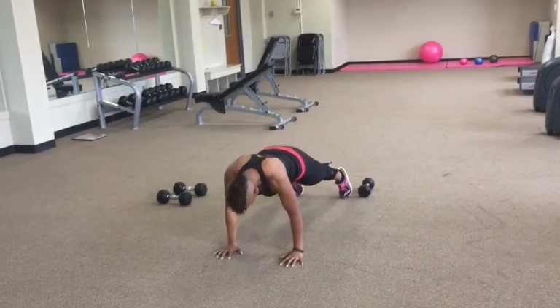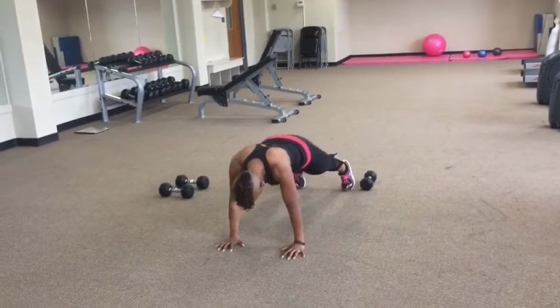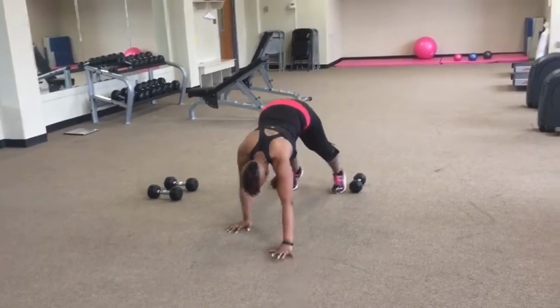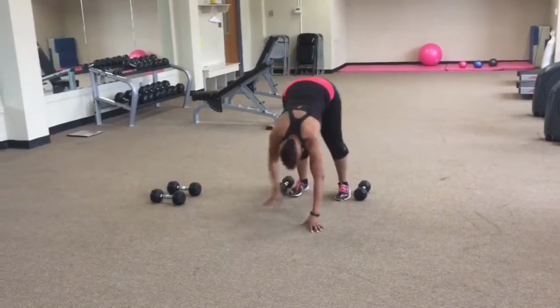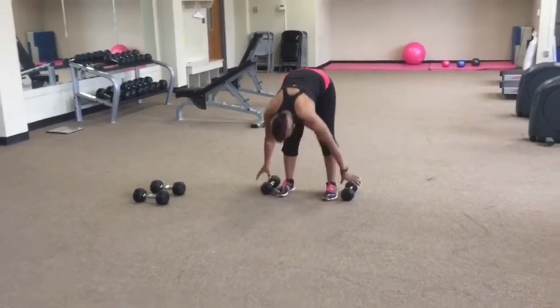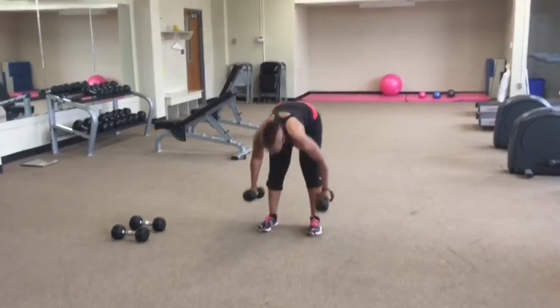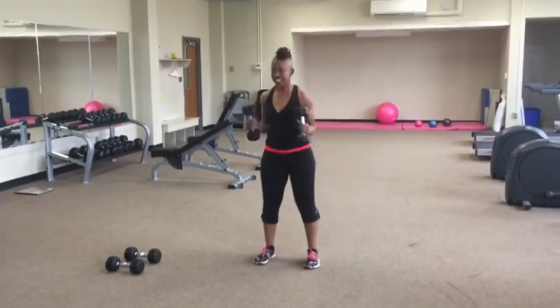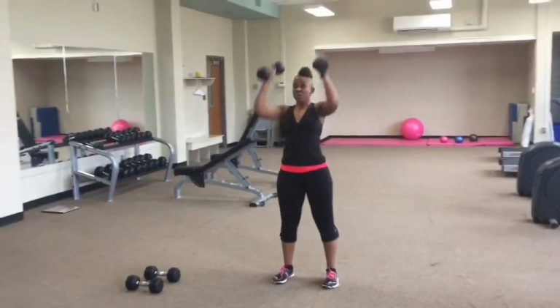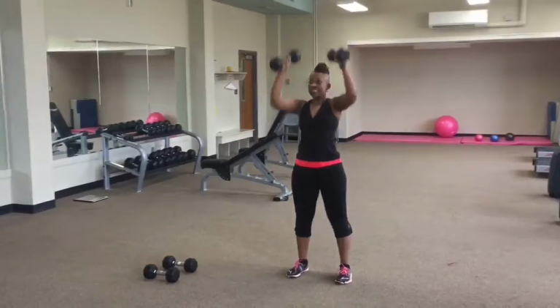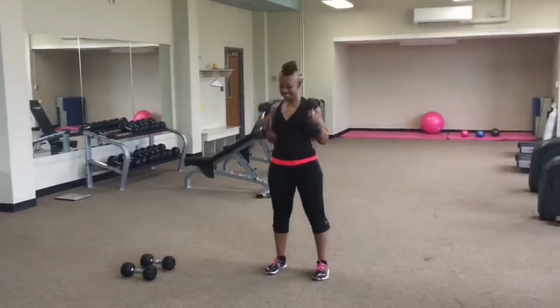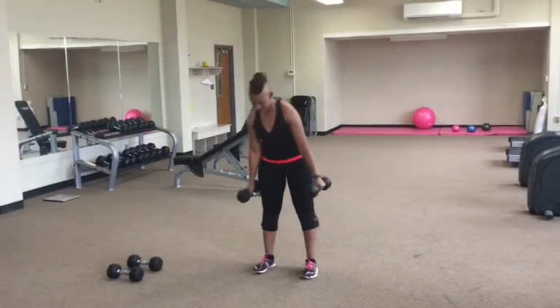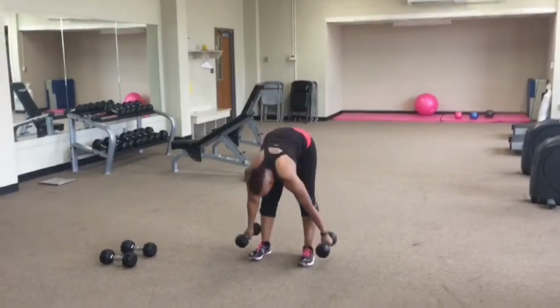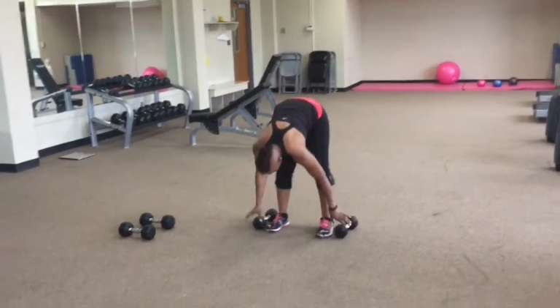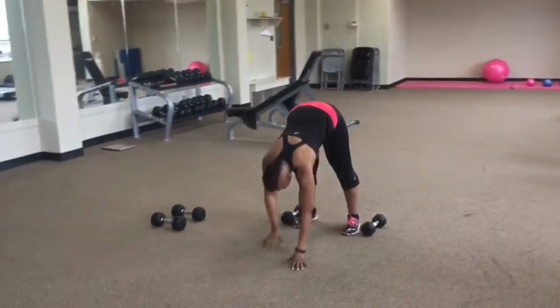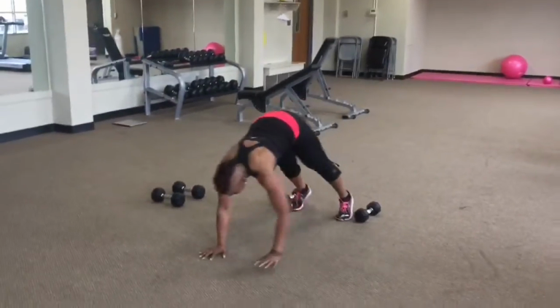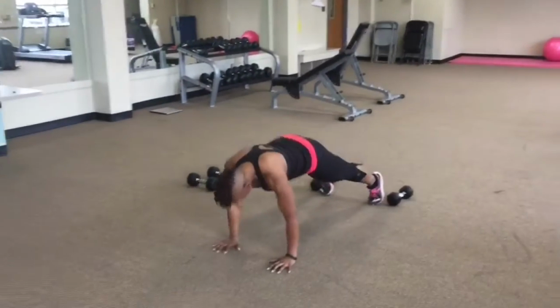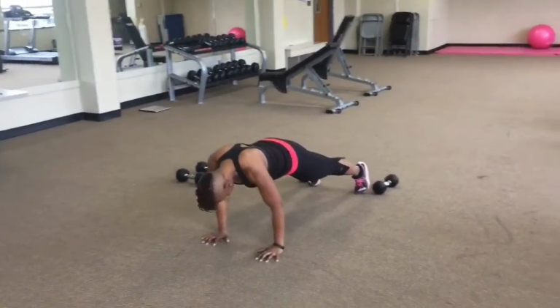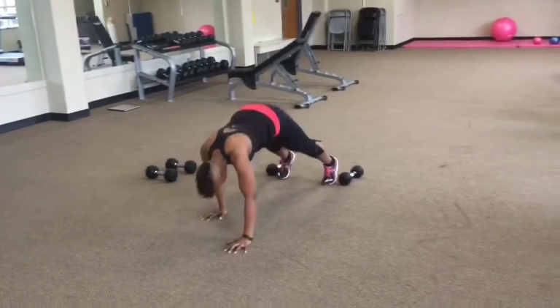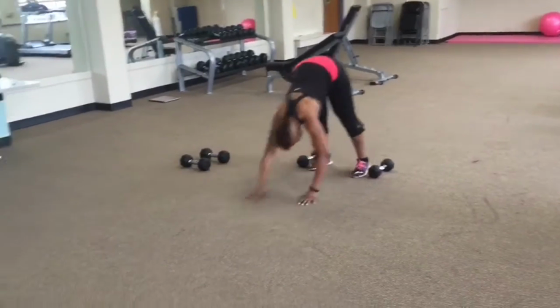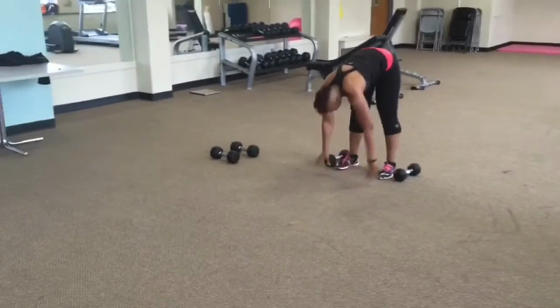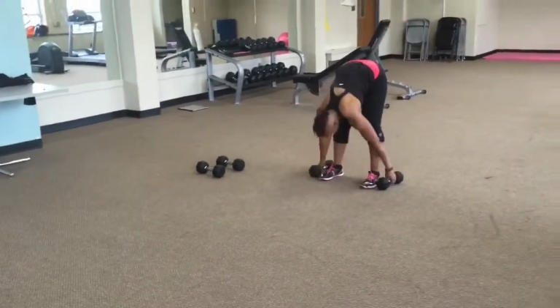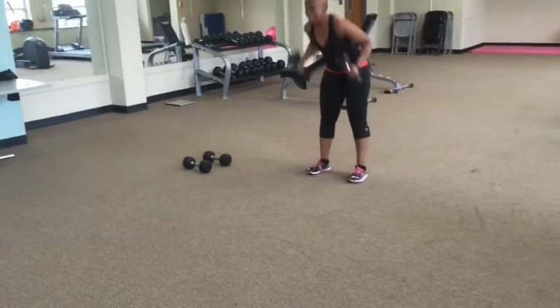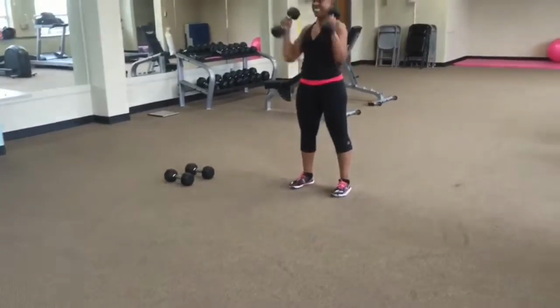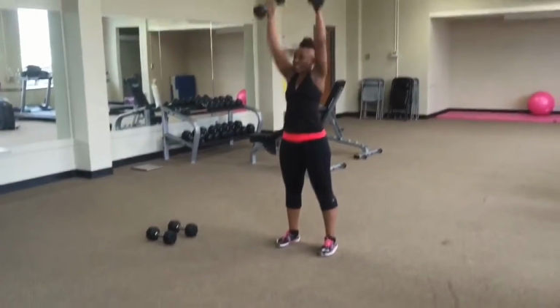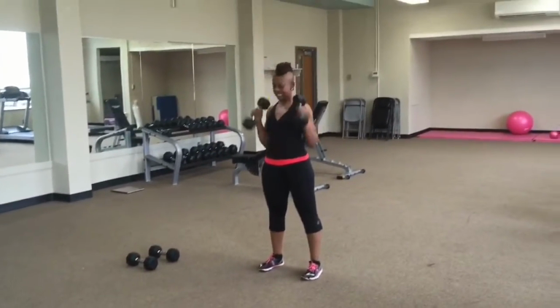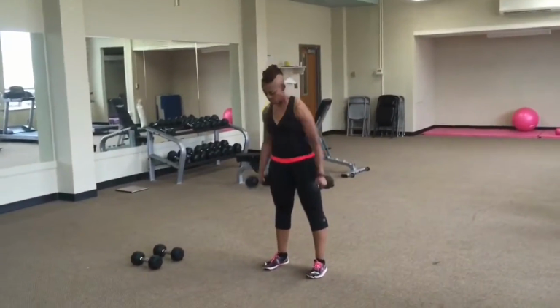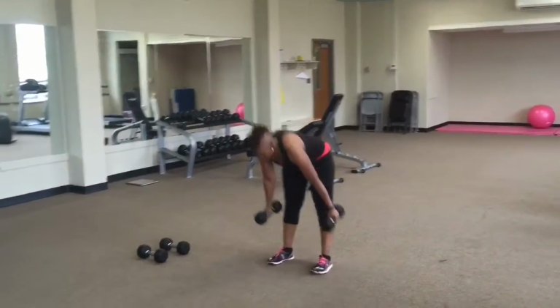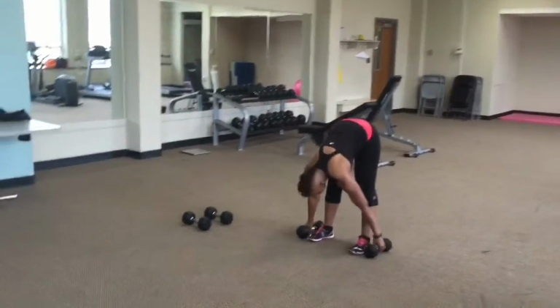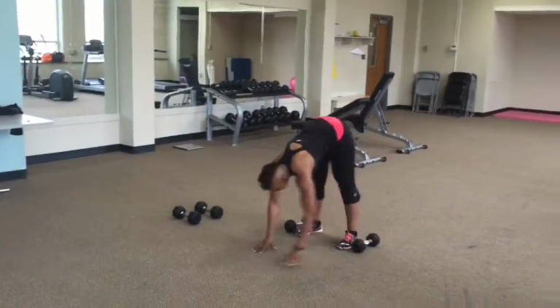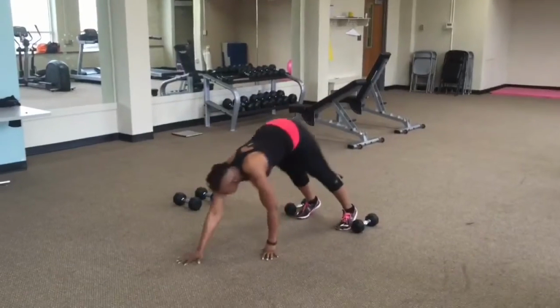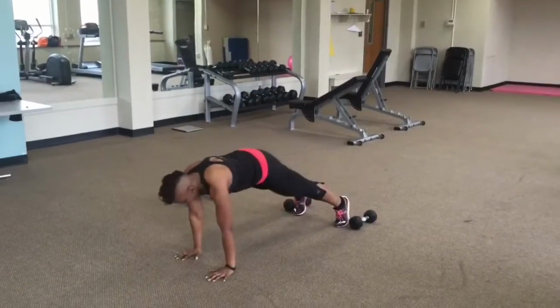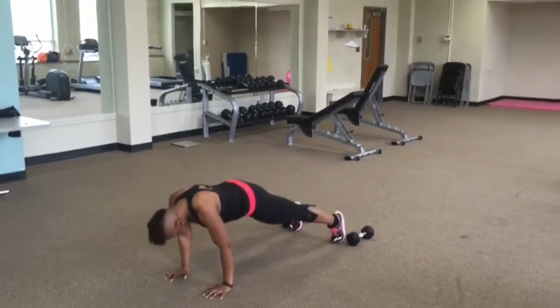Get into a perfect plank, come back, grab your weights, press up. You may not go as fast as I'm going here, but do your best. Grab weights and push up — make sure you're coming out into a full plank.